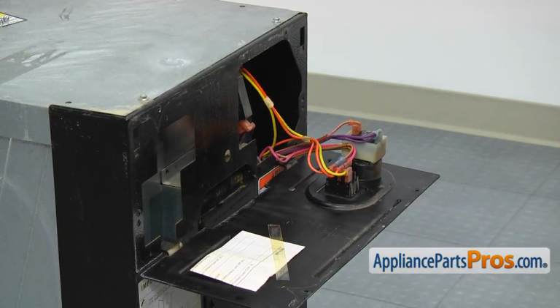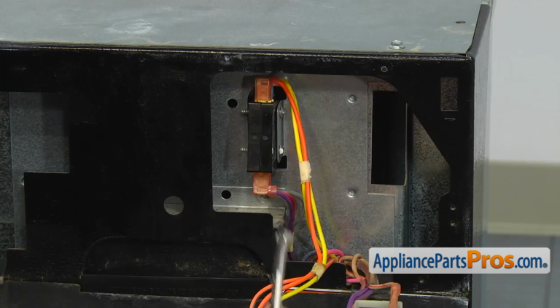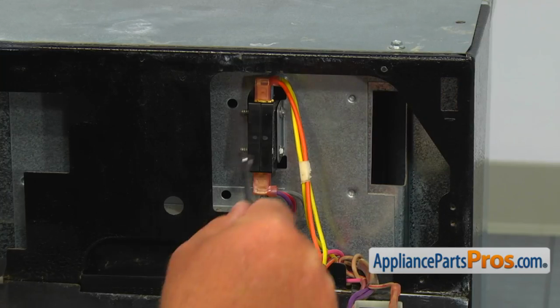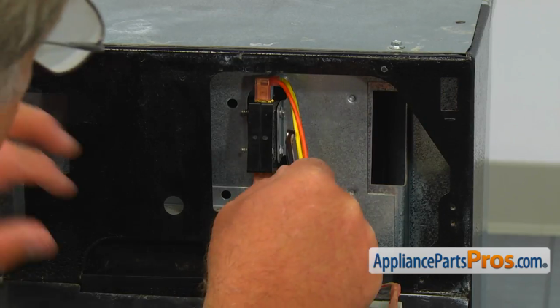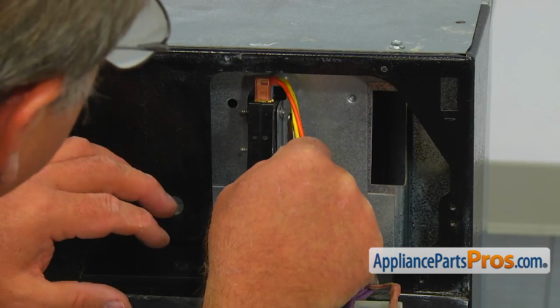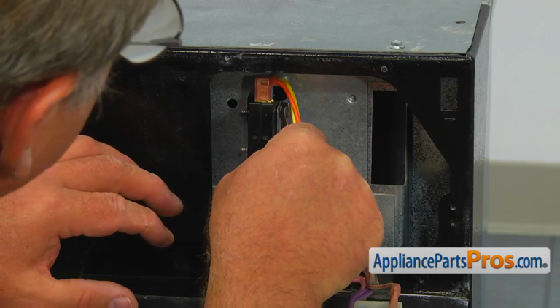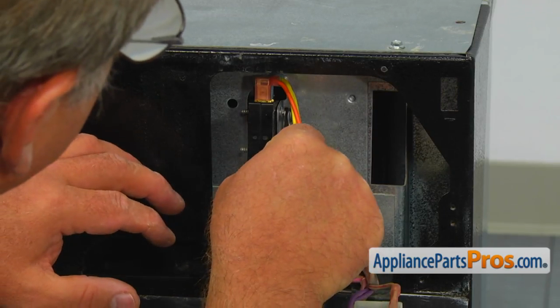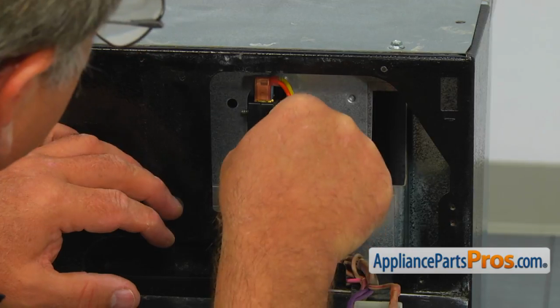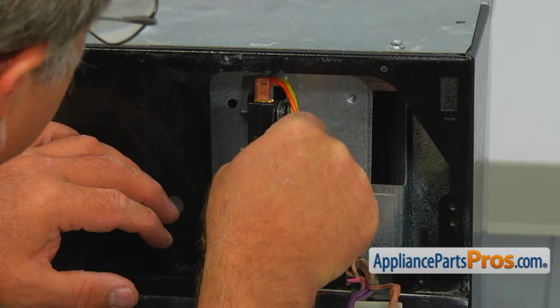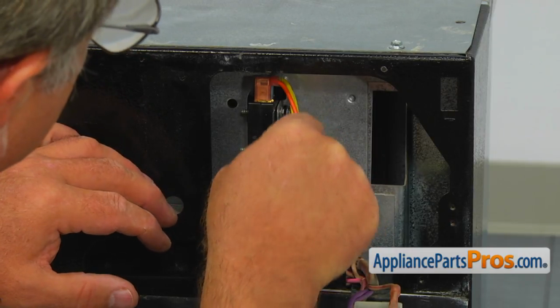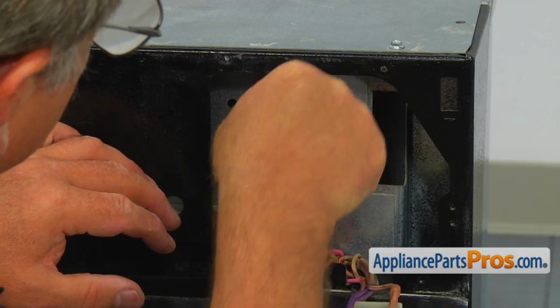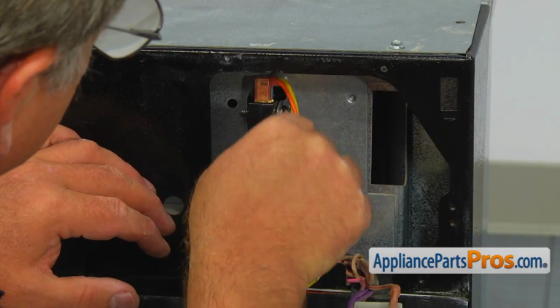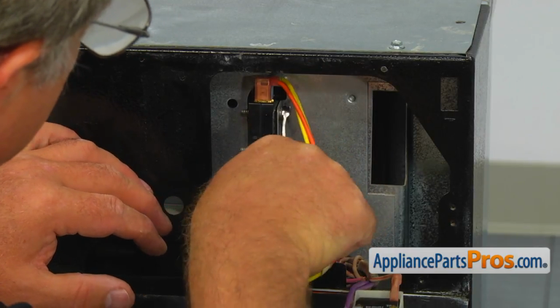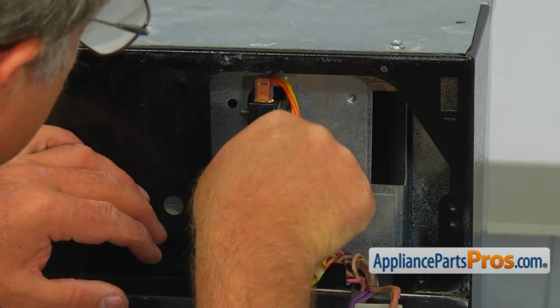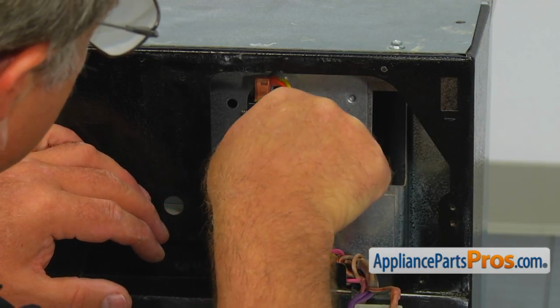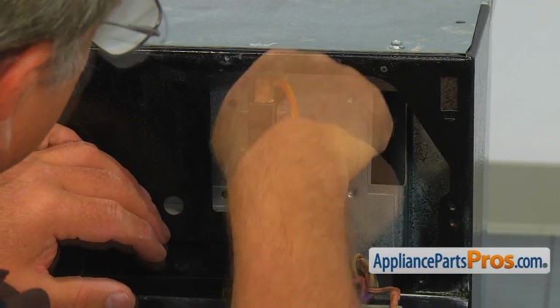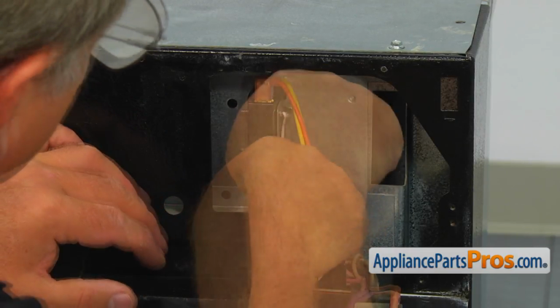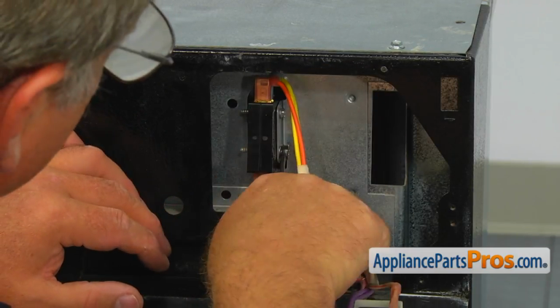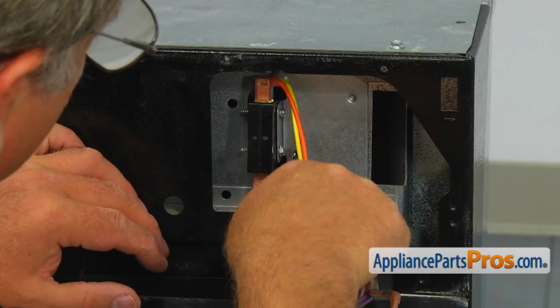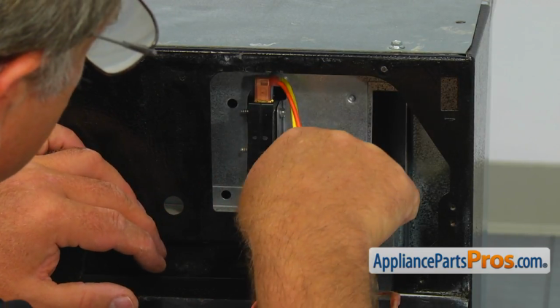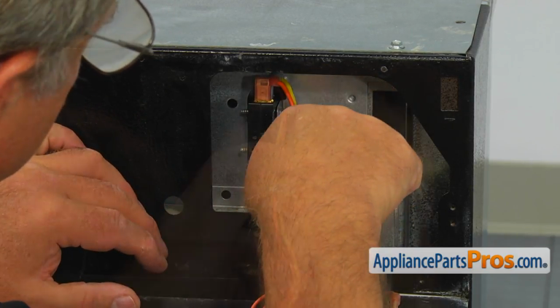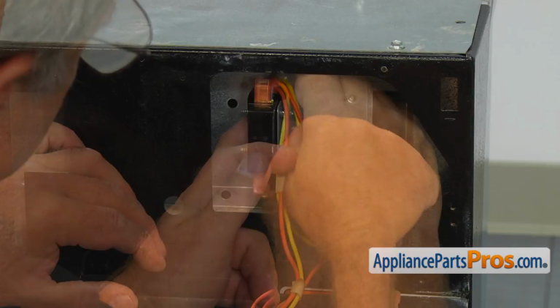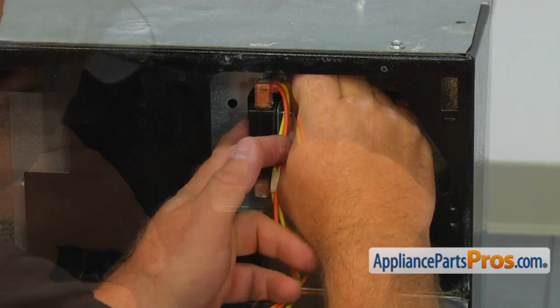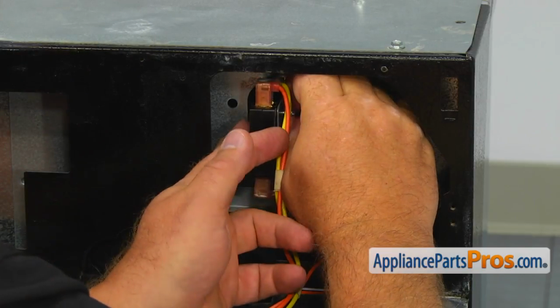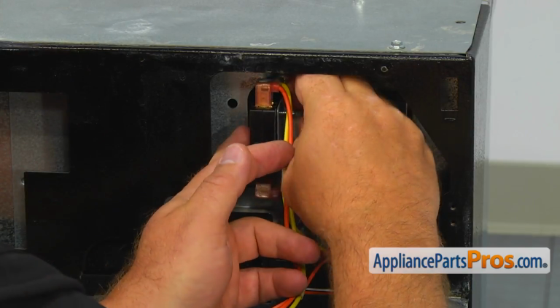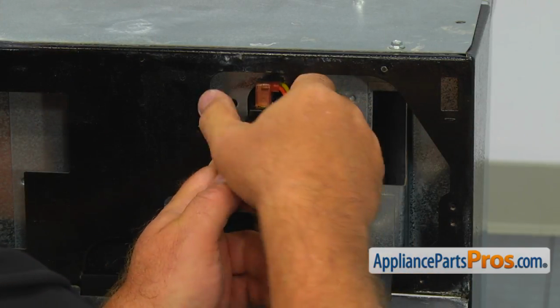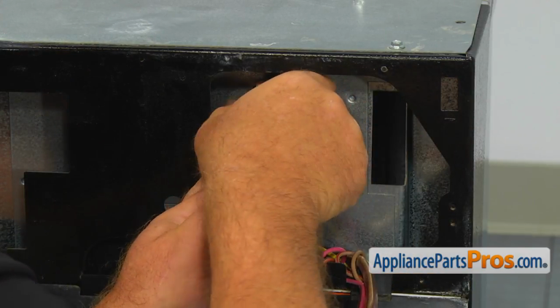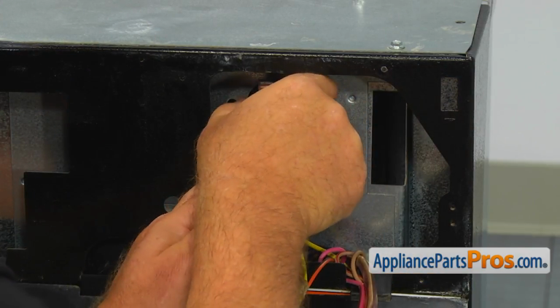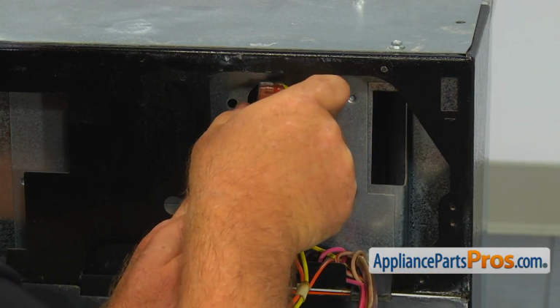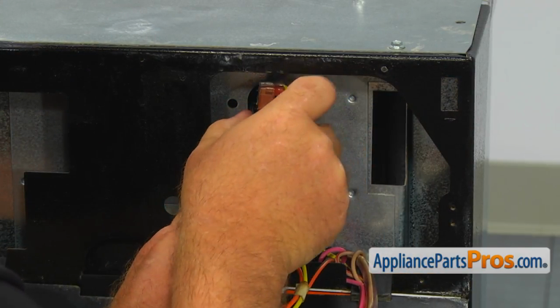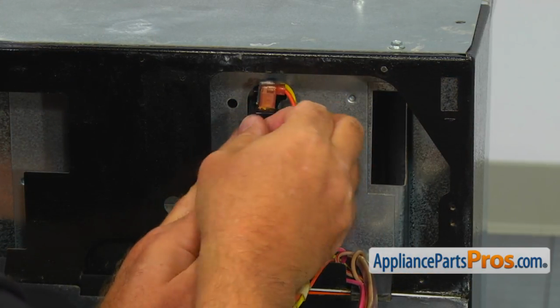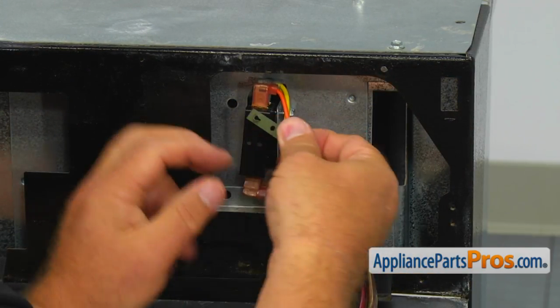Then, using the 1/4-inch wrench, loosen up both screws that hold the directional switch. Manually unscrew and remove them. Hold on to the nut plate — don't lose it.